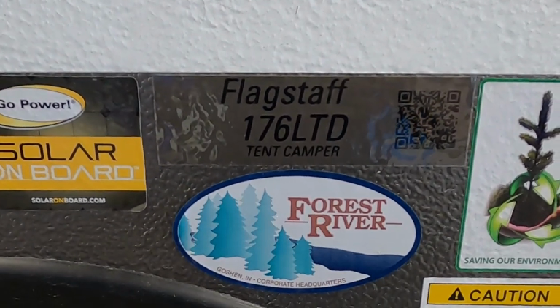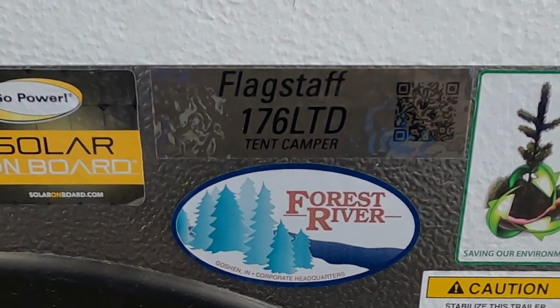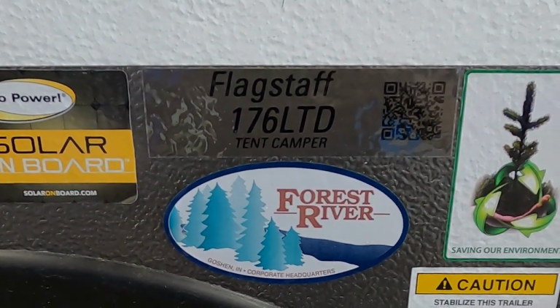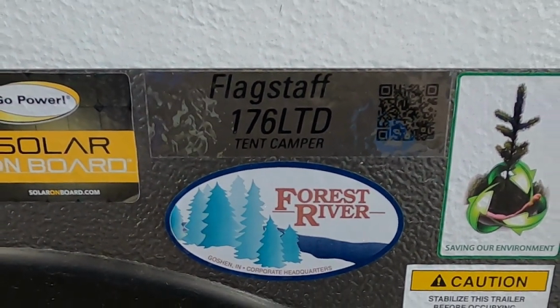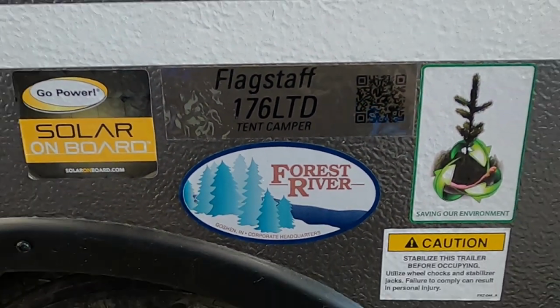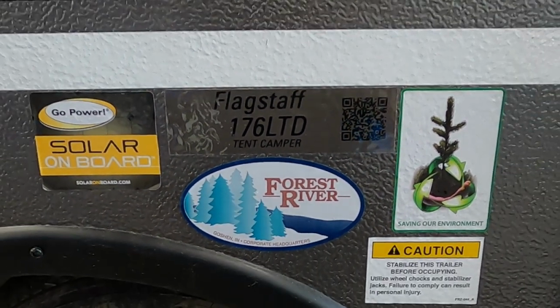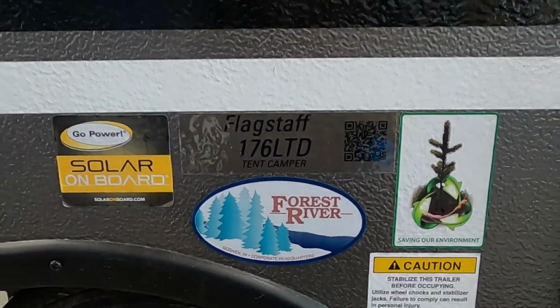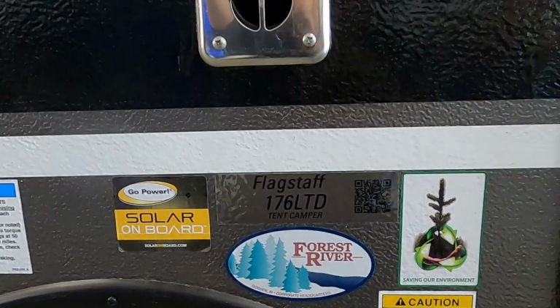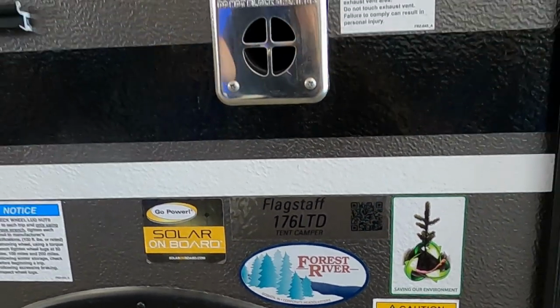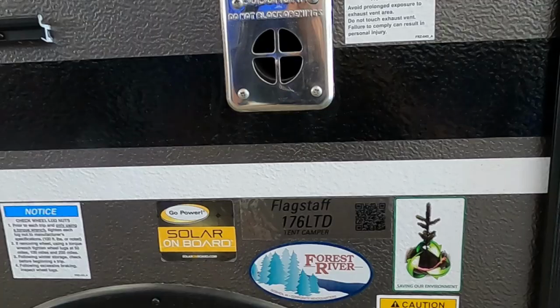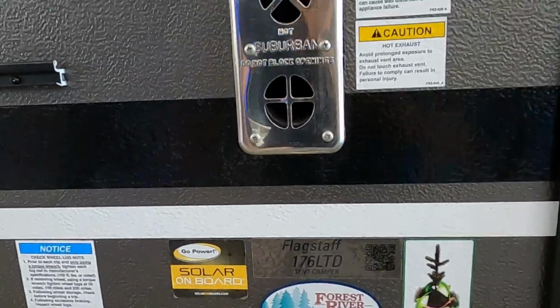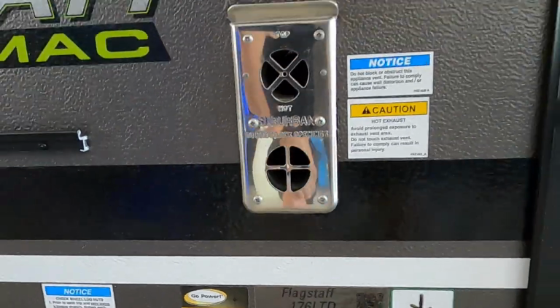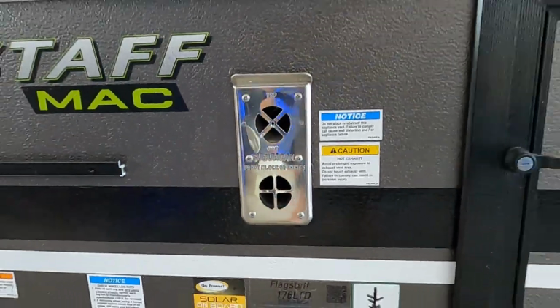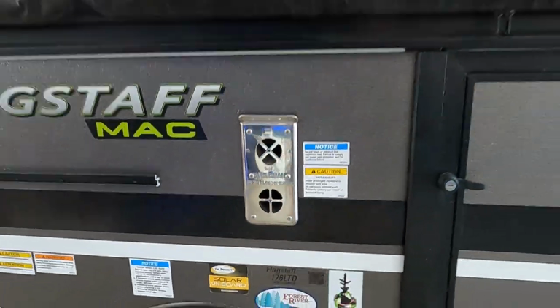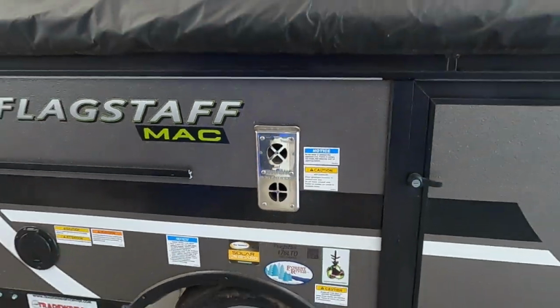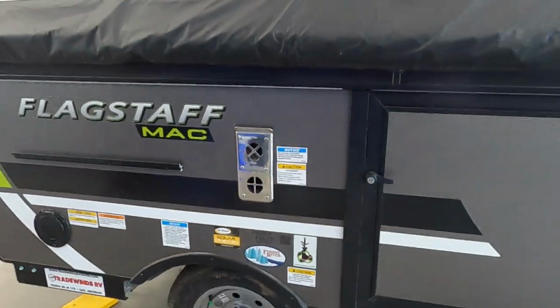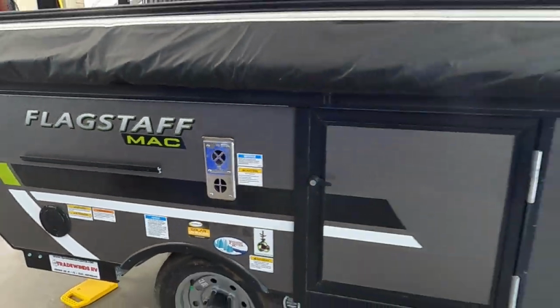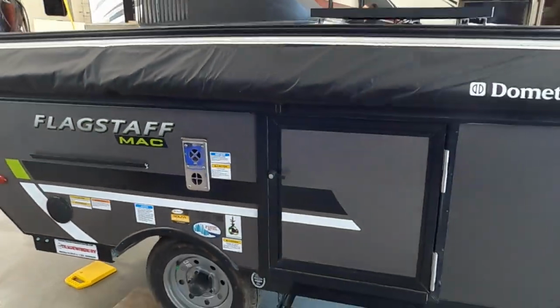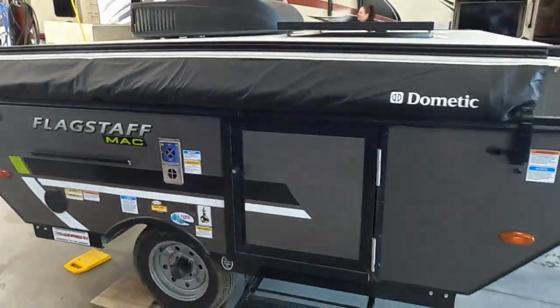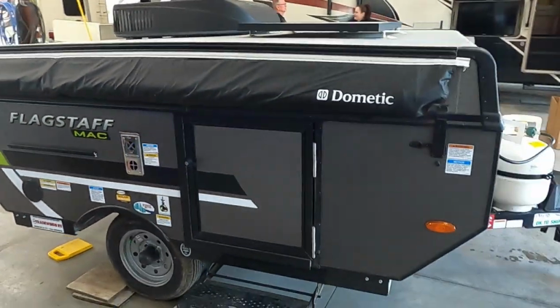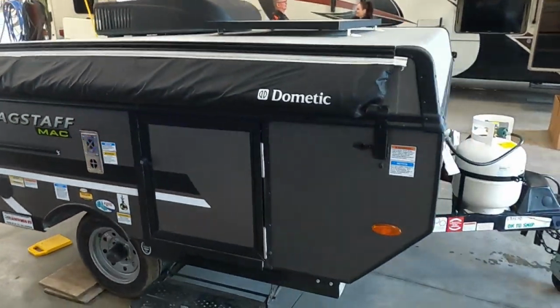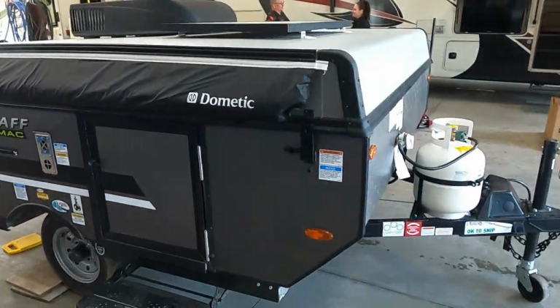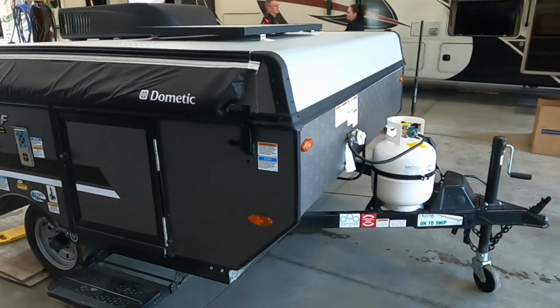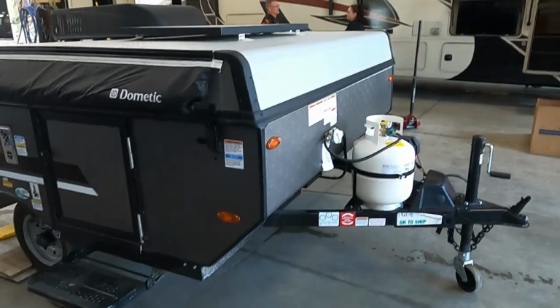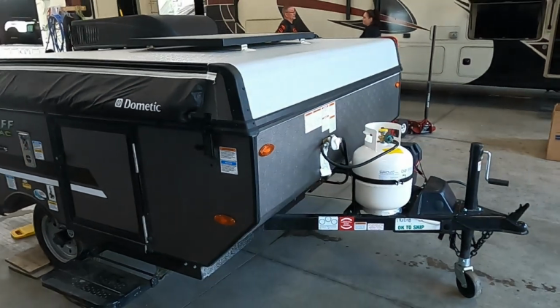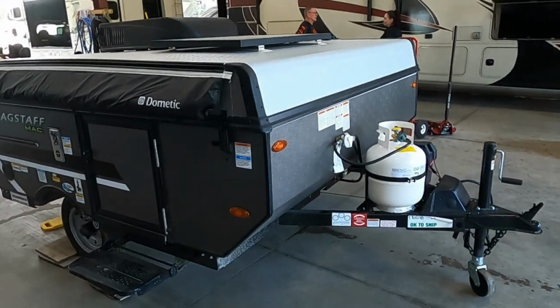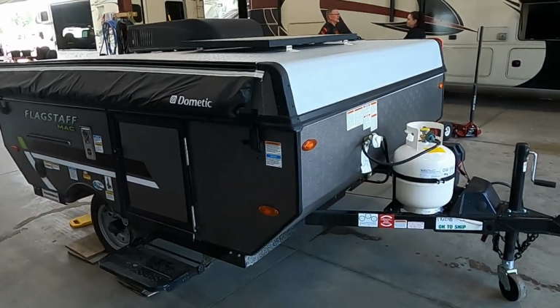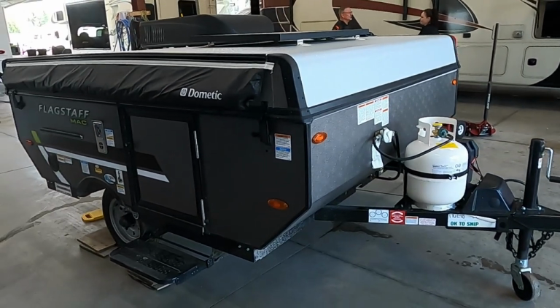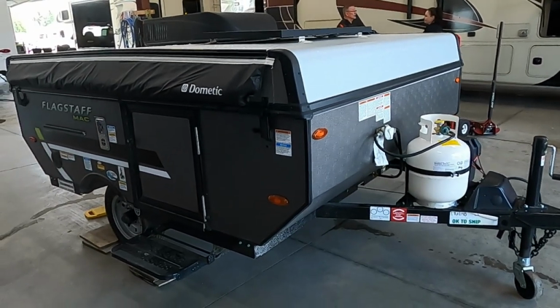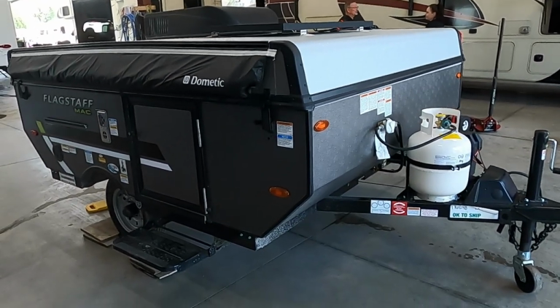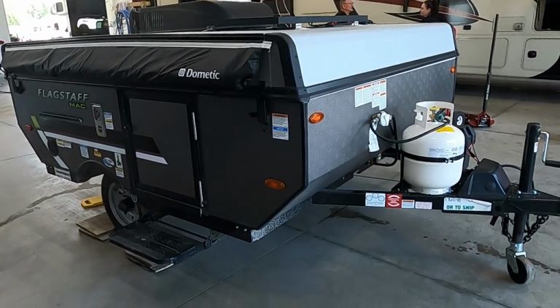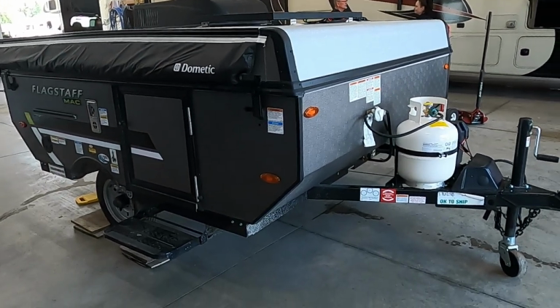Hello, this is Michael Traybun's RV Center here to congratulate you on your Flagstaff Mac 176 LTD pop-up travel trailer. I'm here to walk you around it and show you how to use a few things to get the best out of your camping experience.